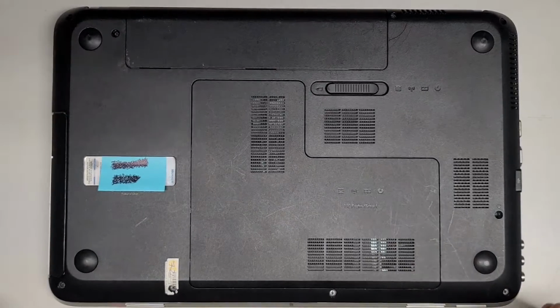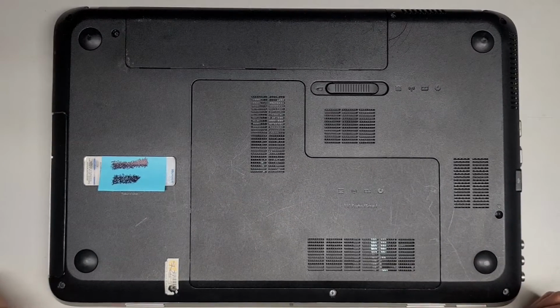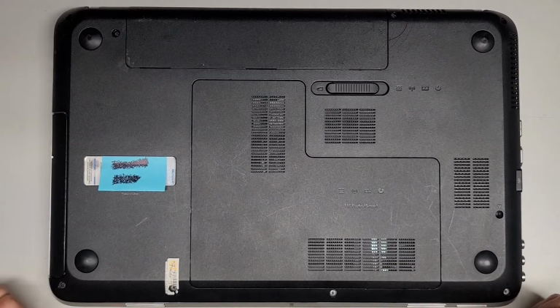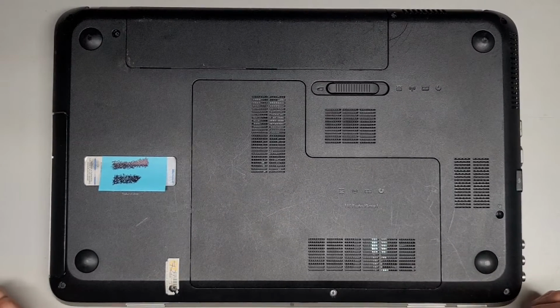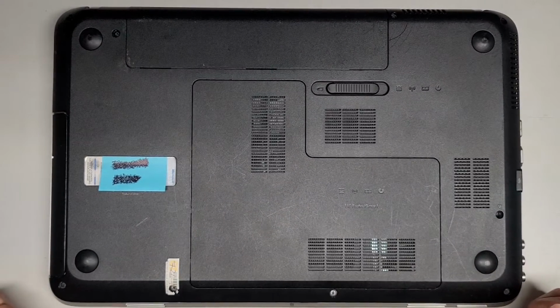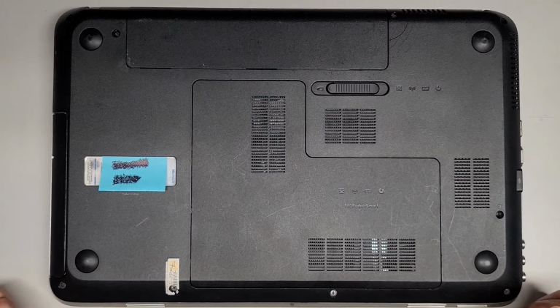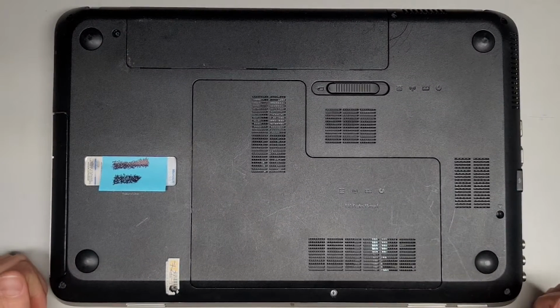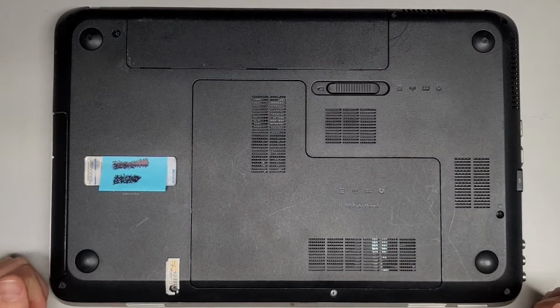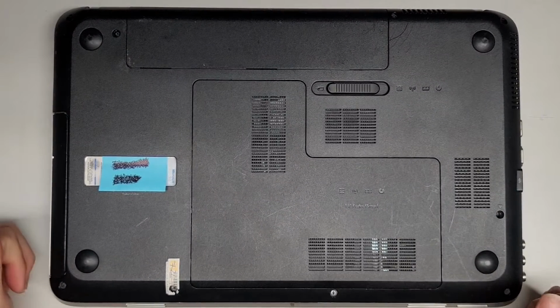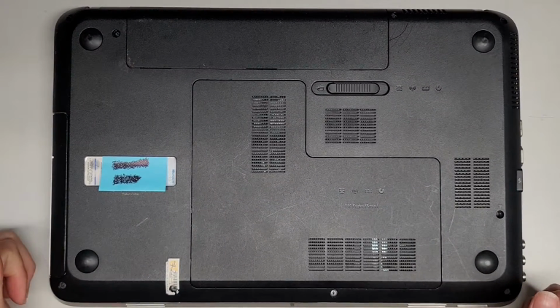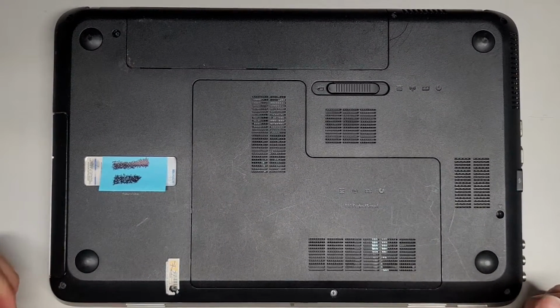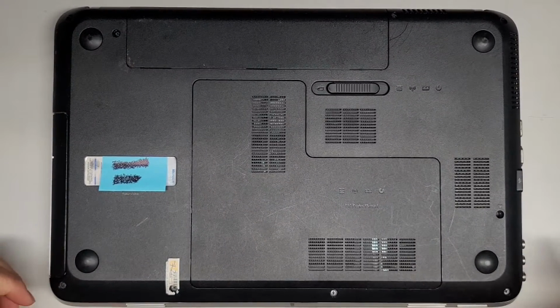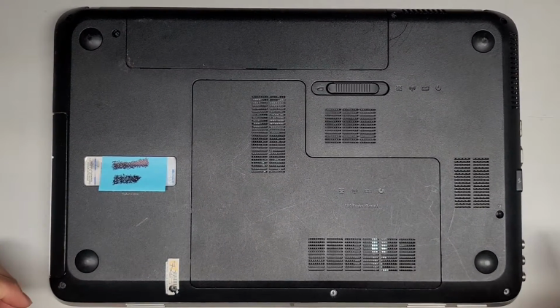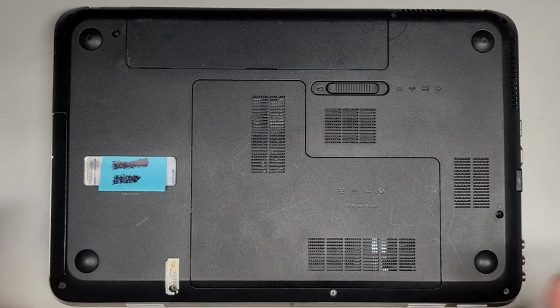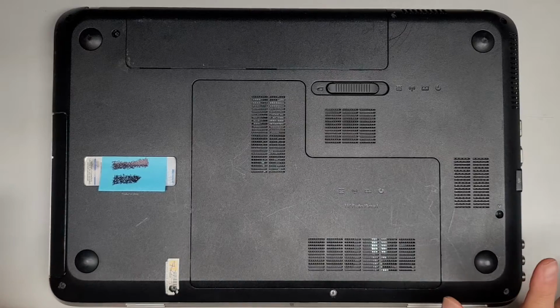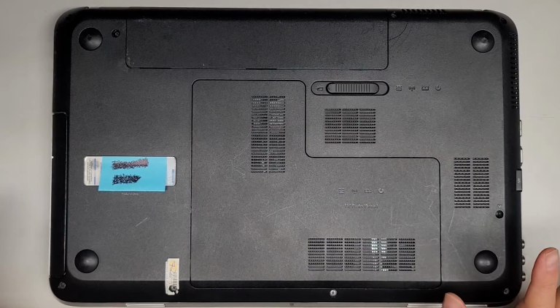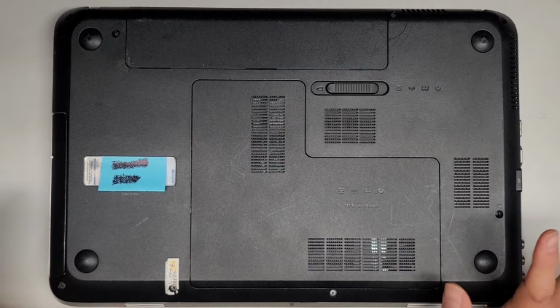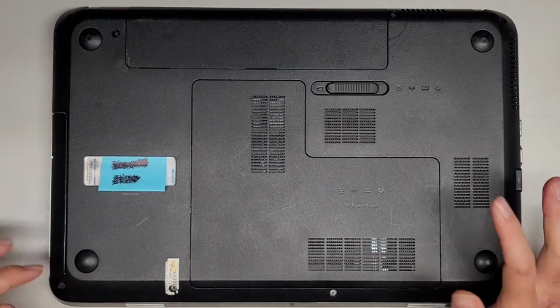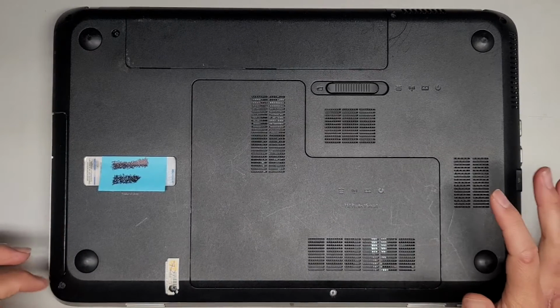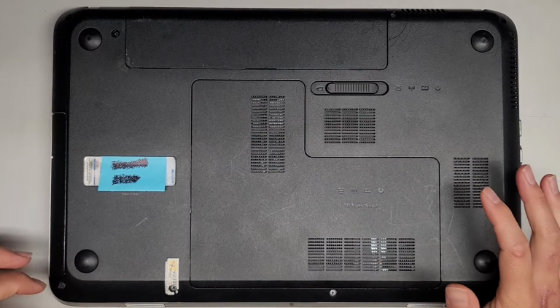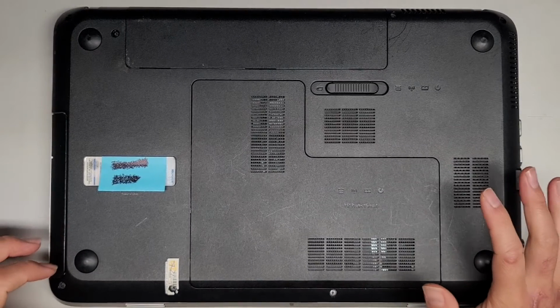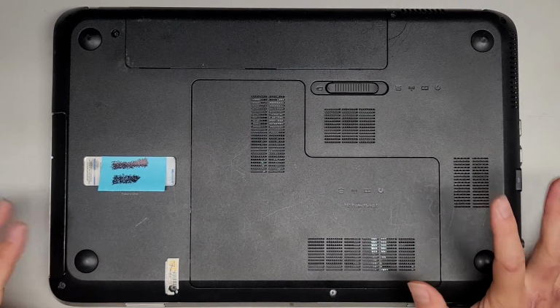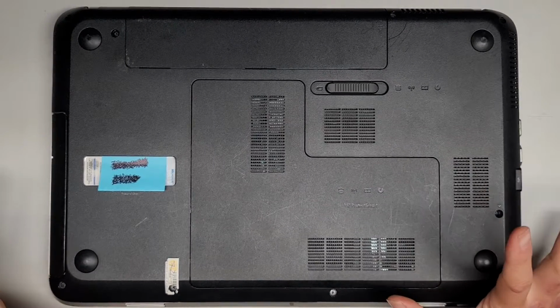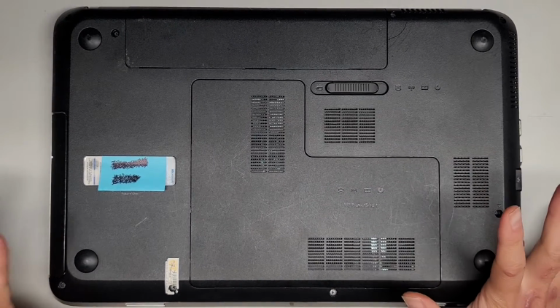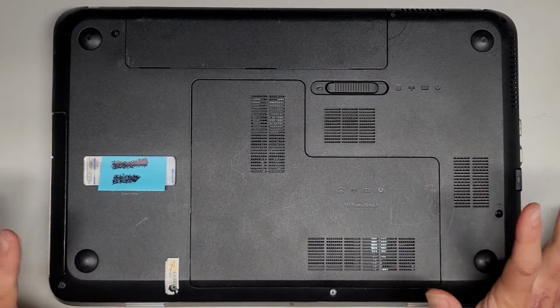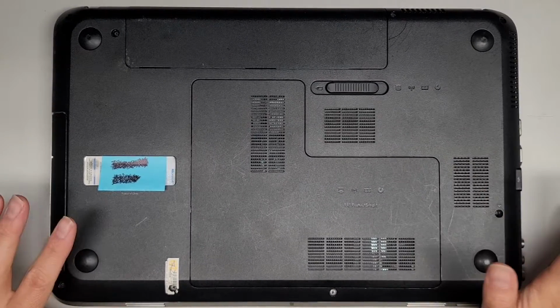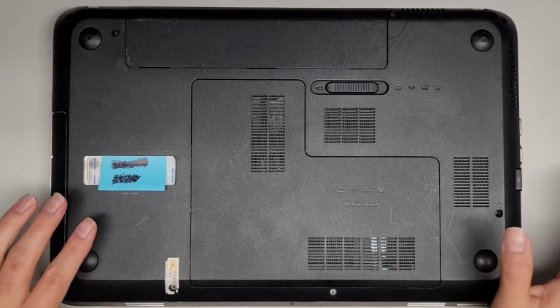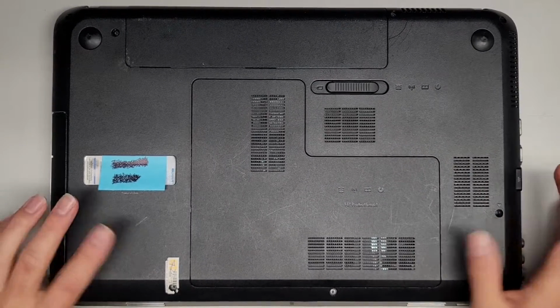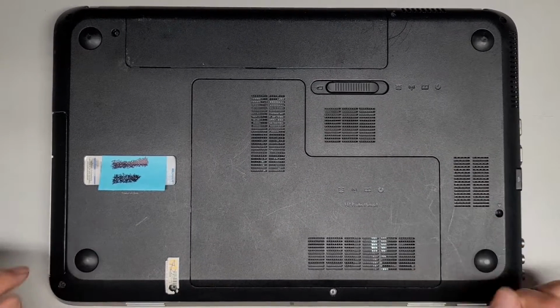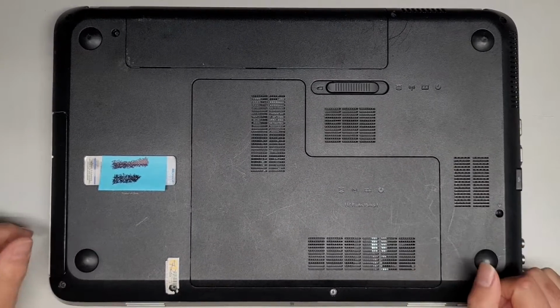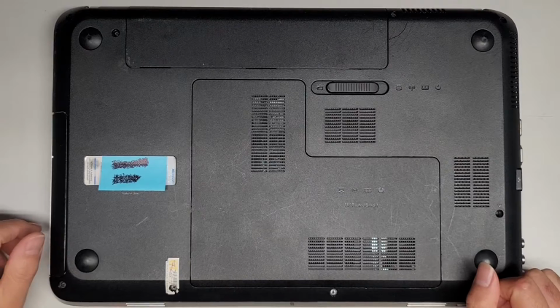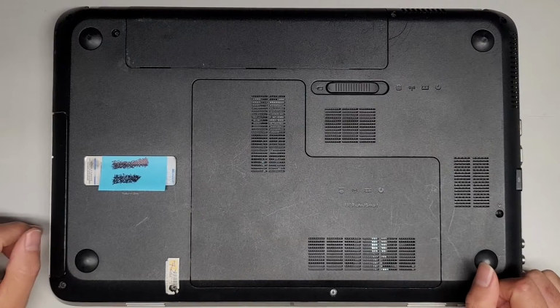I'm going to be showing how to open up and disassemble this HP laptop to upgrade or replace the hard drive with an SSD, as well as upgrade the RAM.